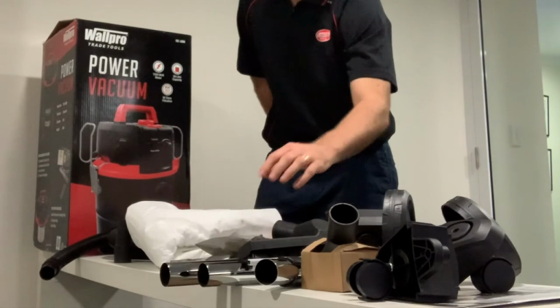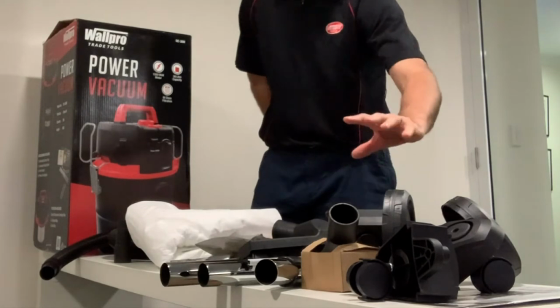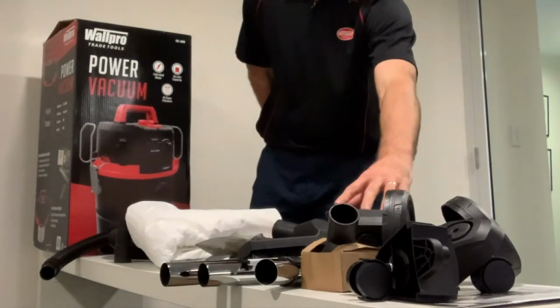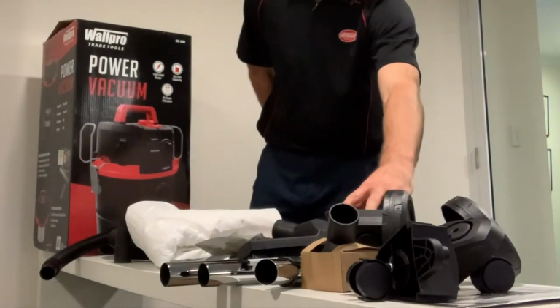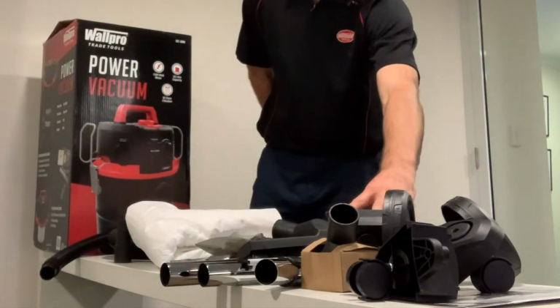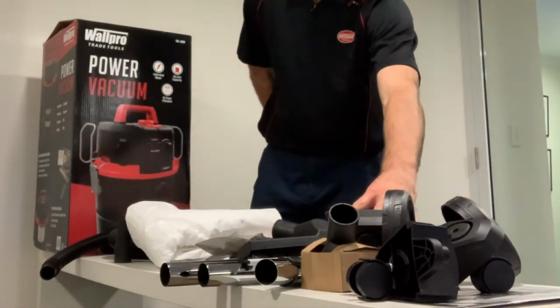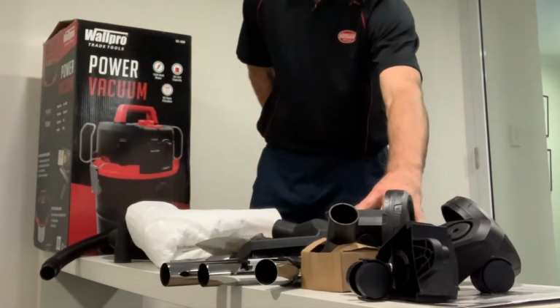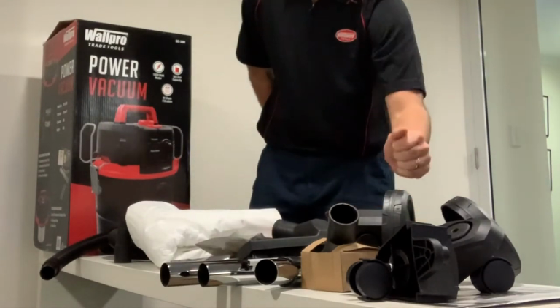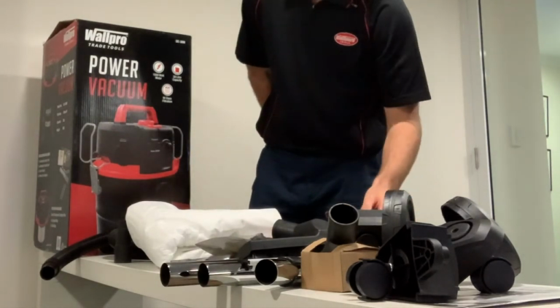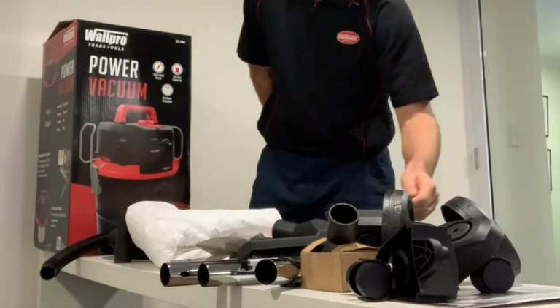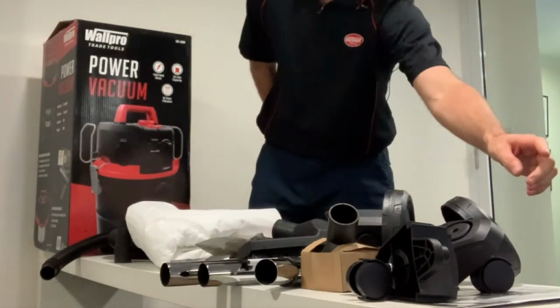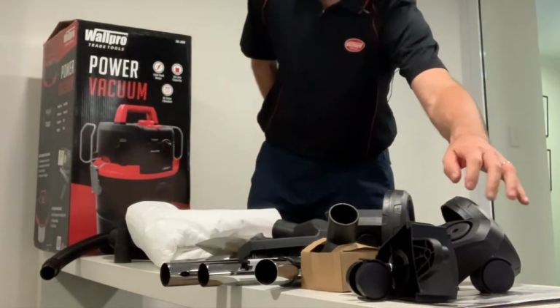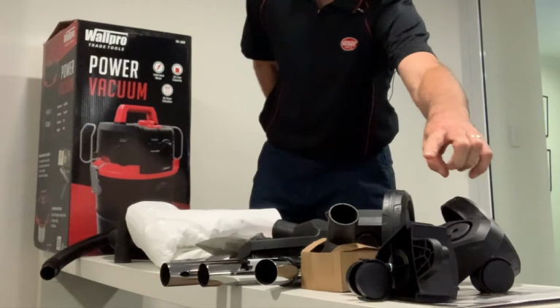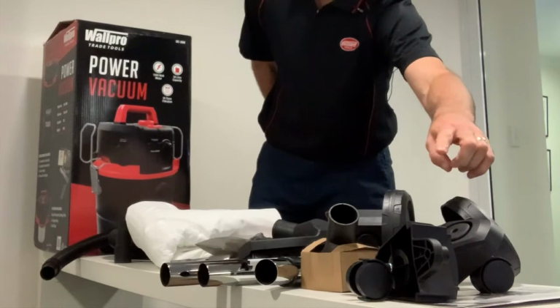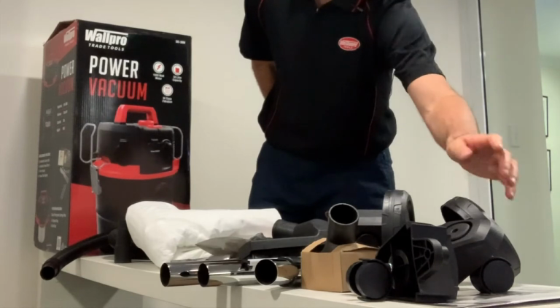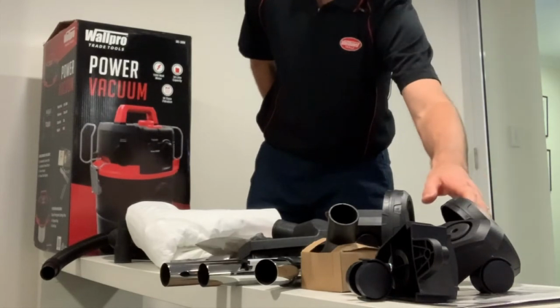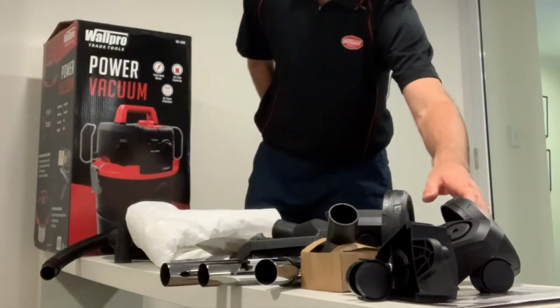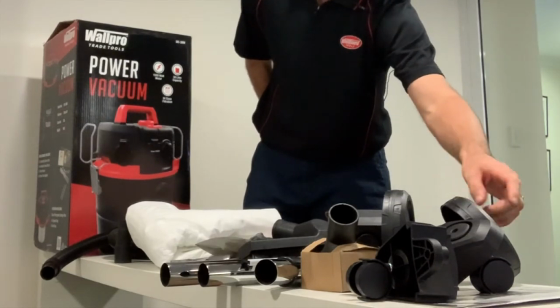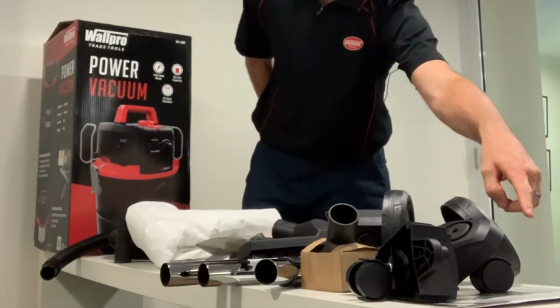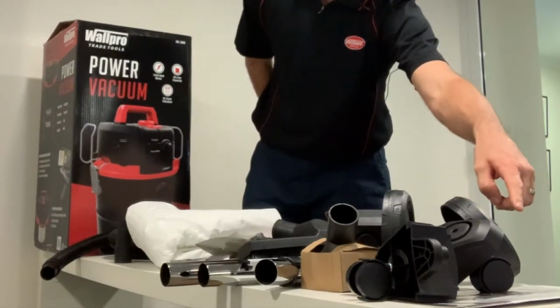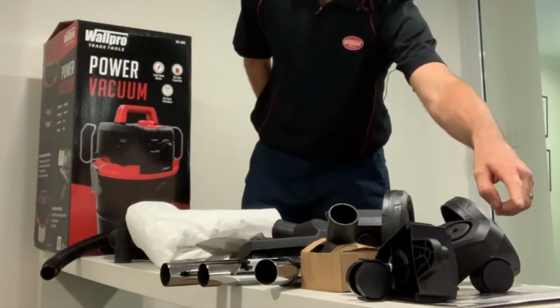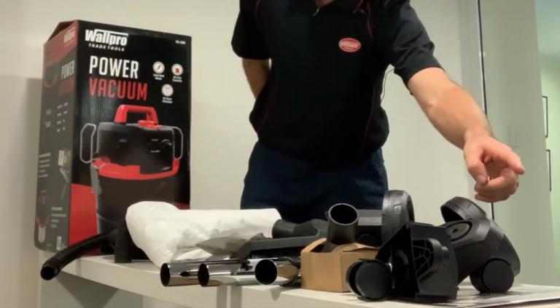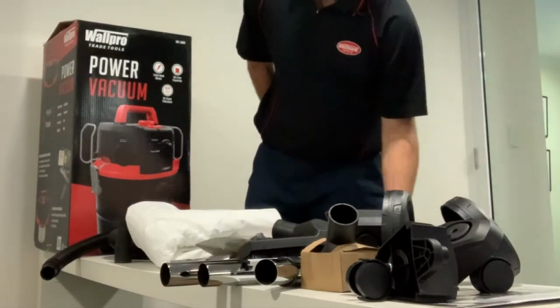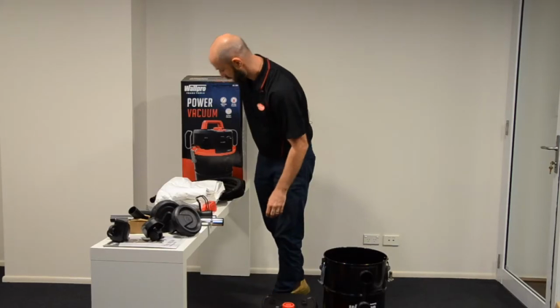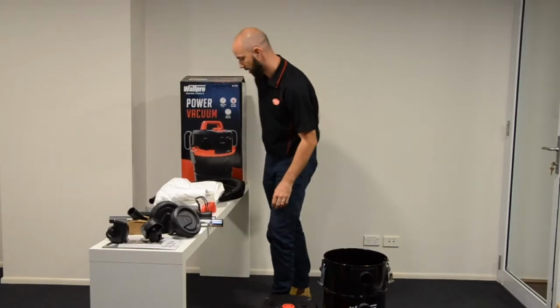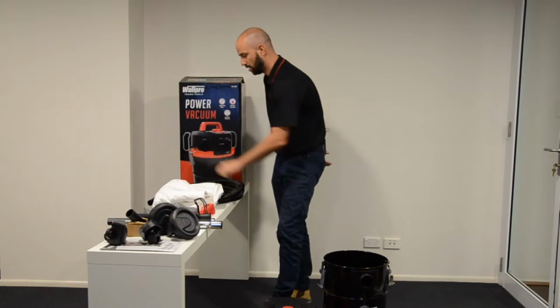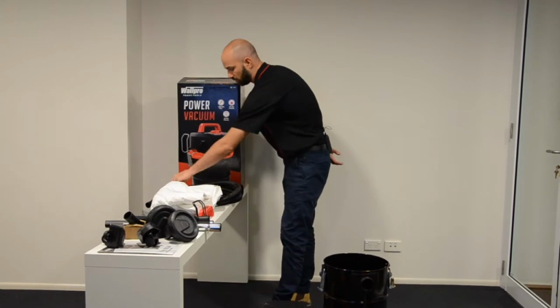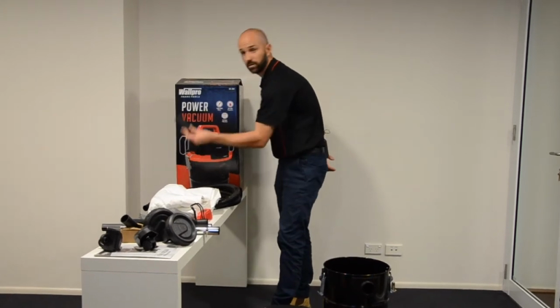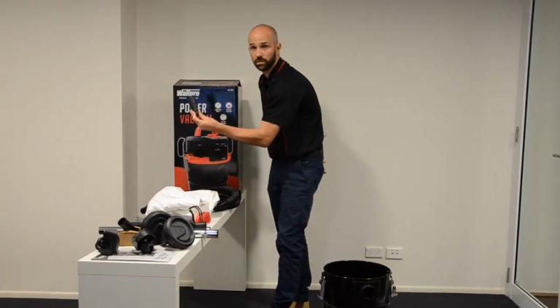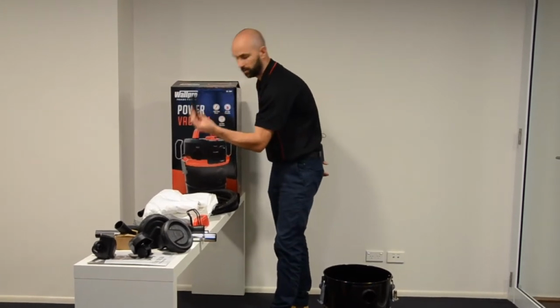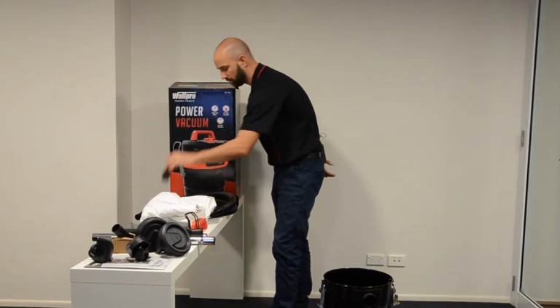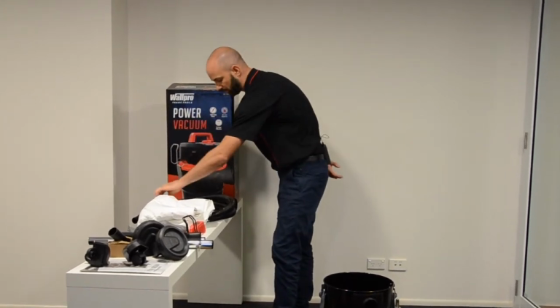We've got our floor accessories and our wheels — your front and your rear. You've got your instruction manual and you've also got your sander adapters.